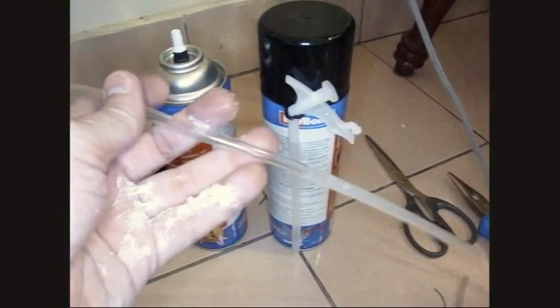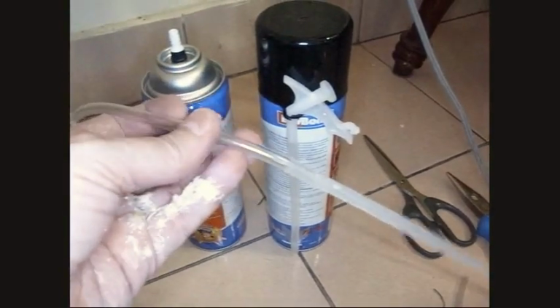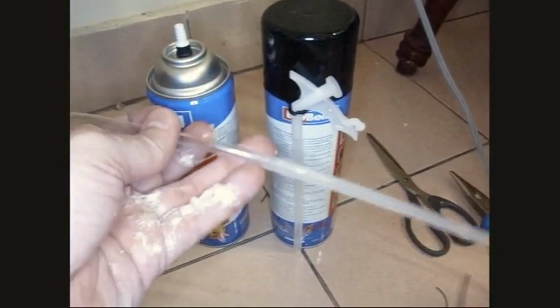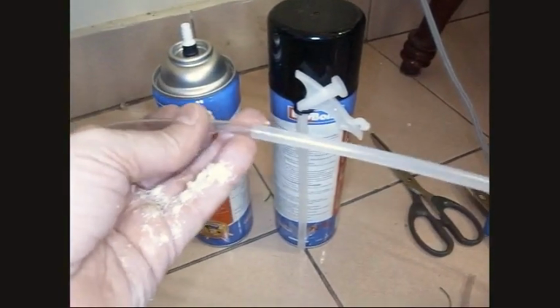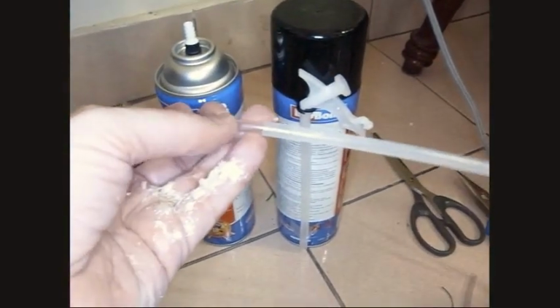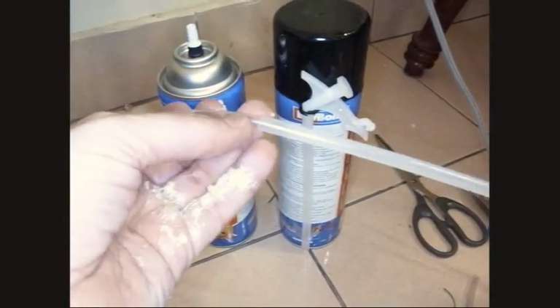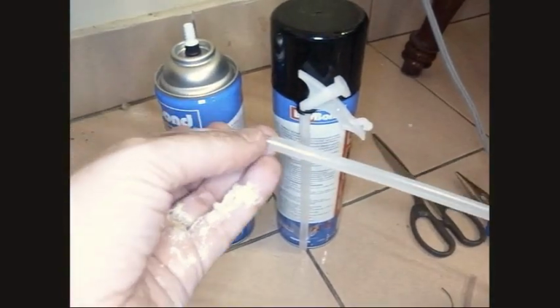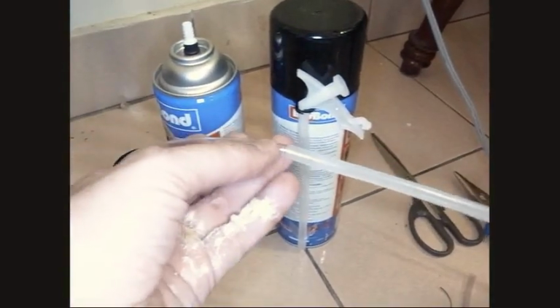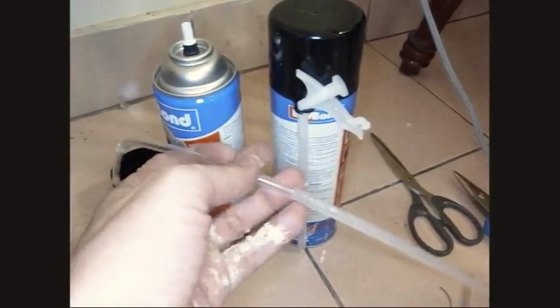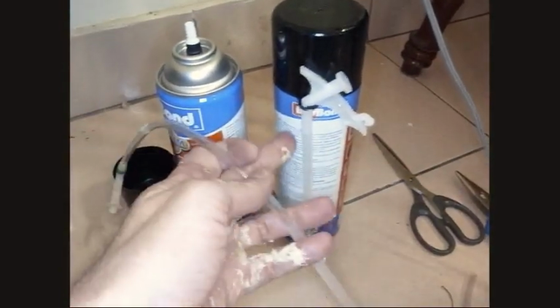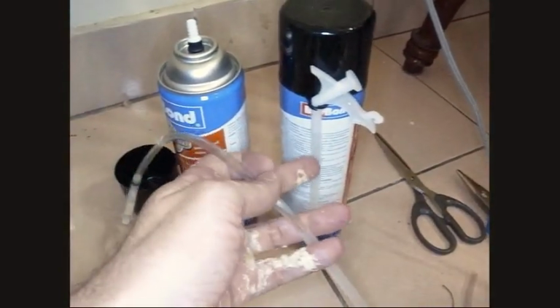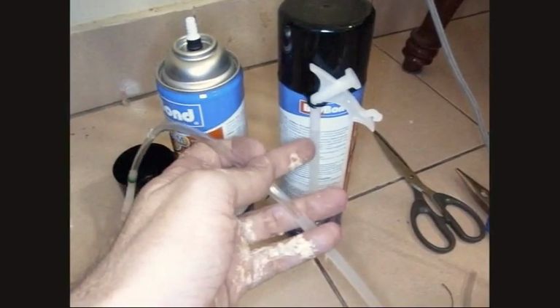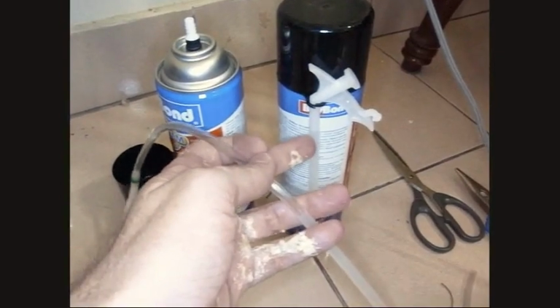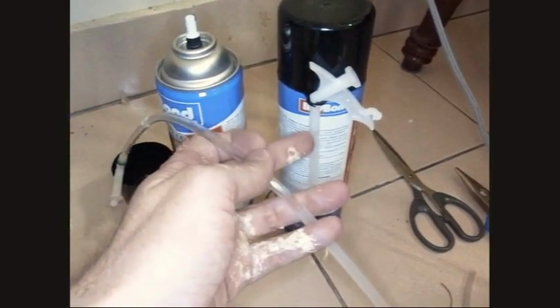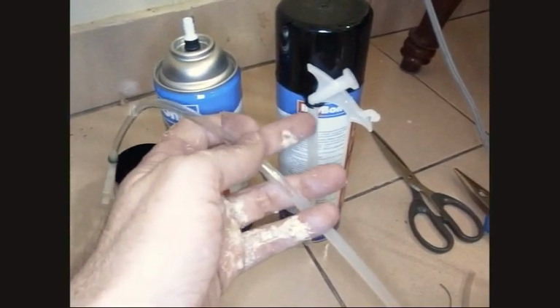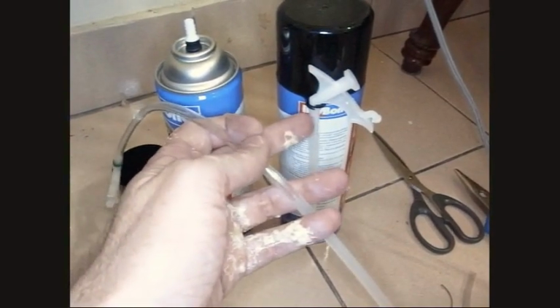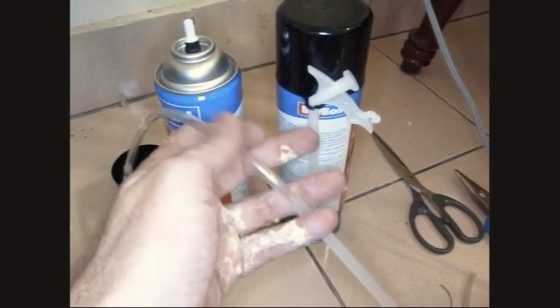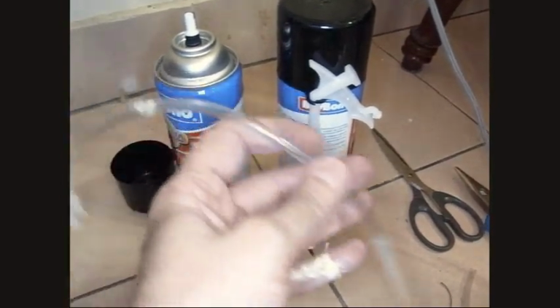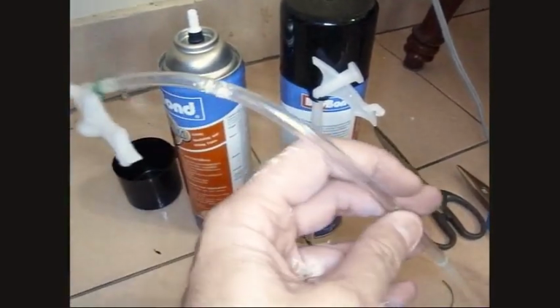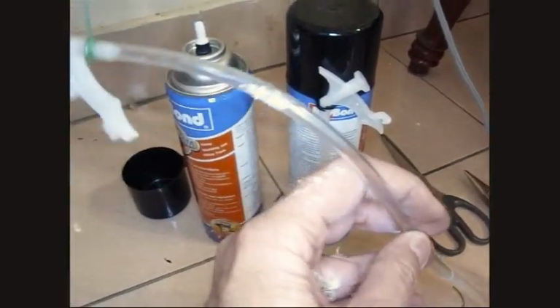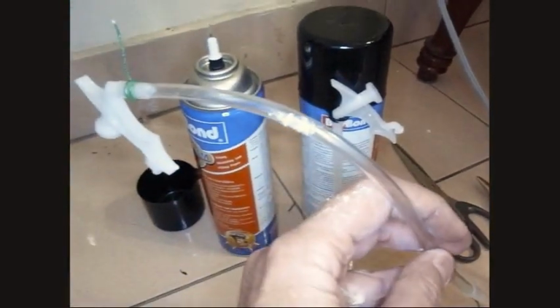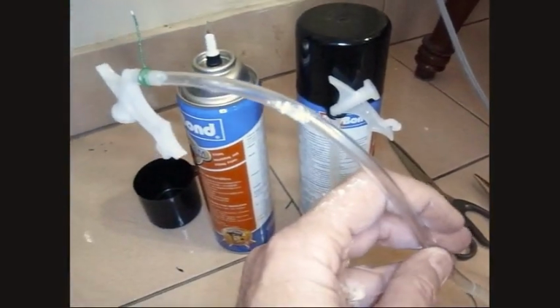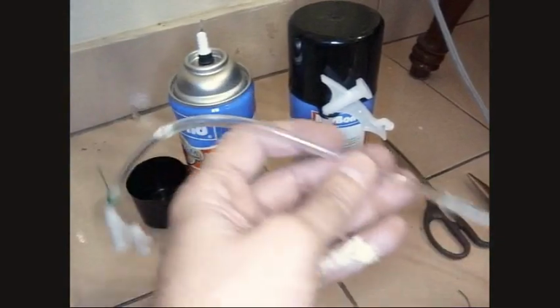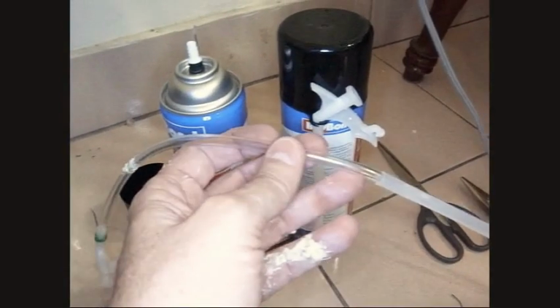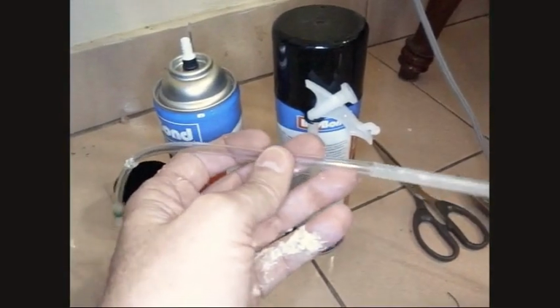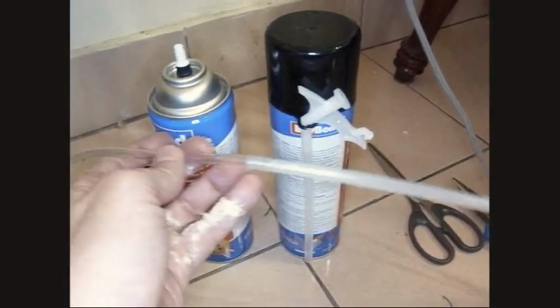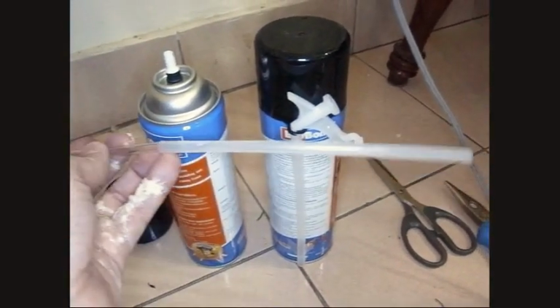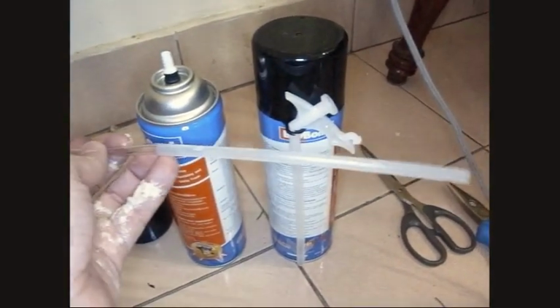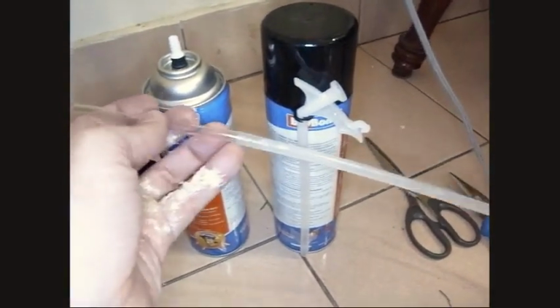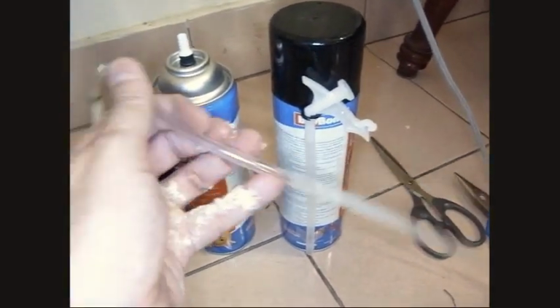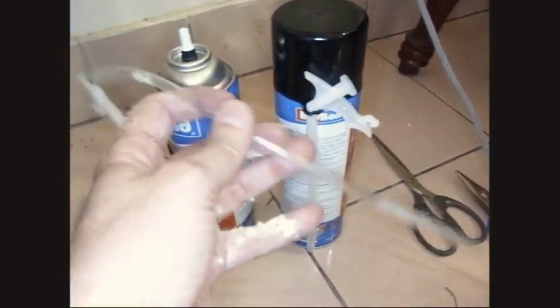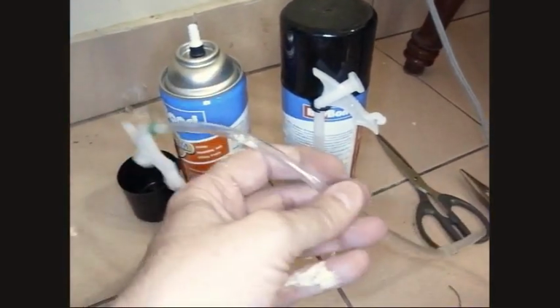On the other end, poke the end of that flexible tubing into the original nozzle piece — so you take that piece off and put in an extension, a flex tube if you will, and then you can reach those hard-to-get places.